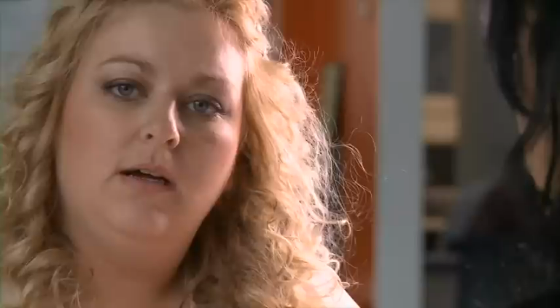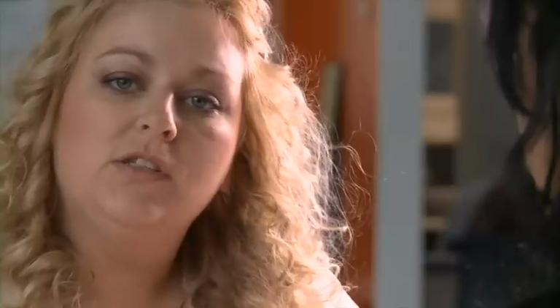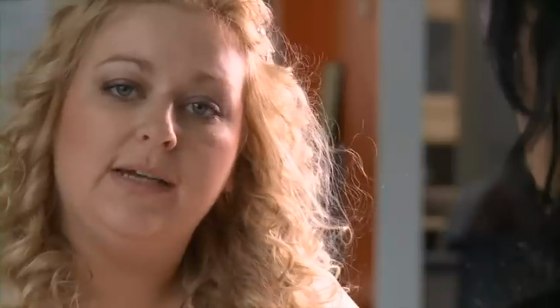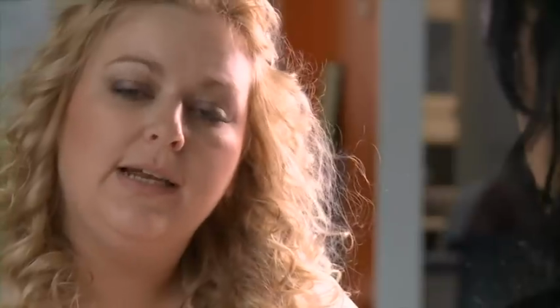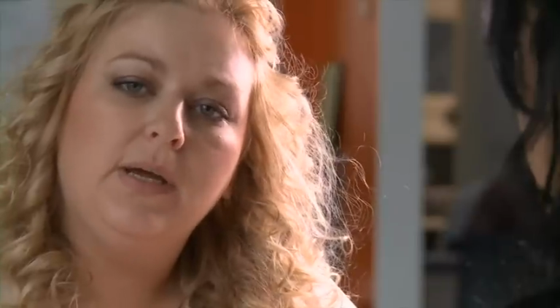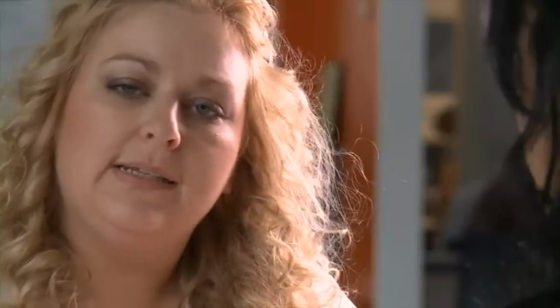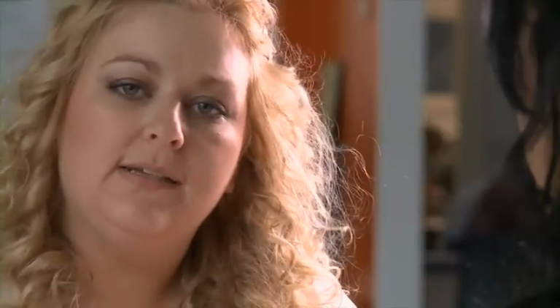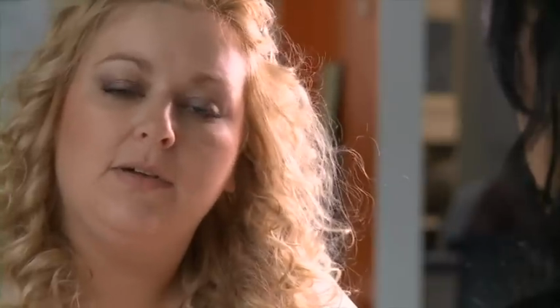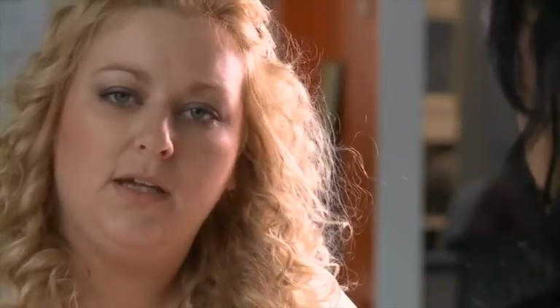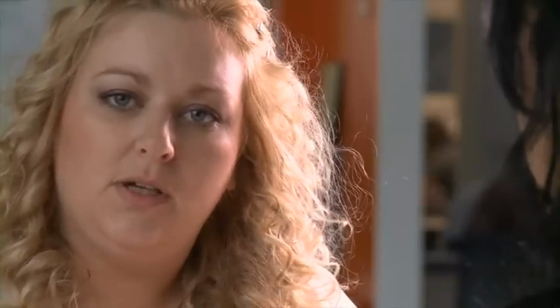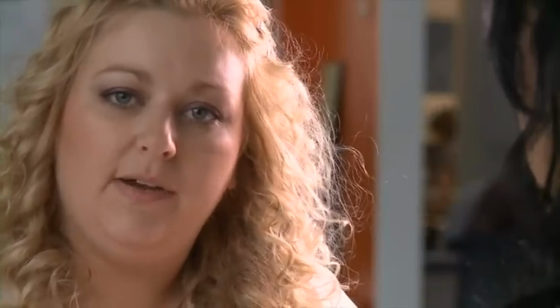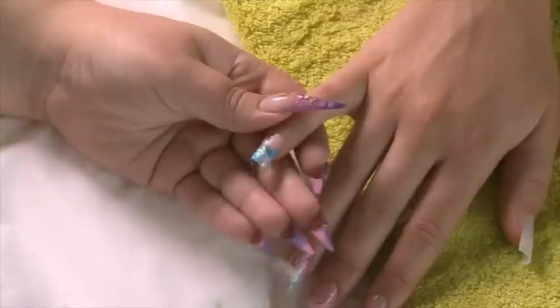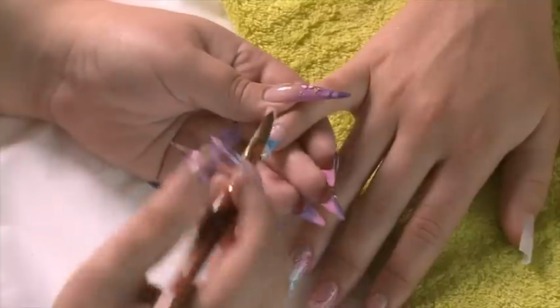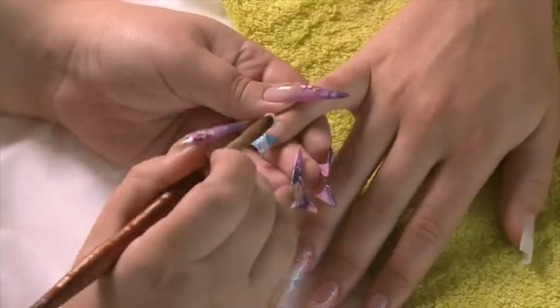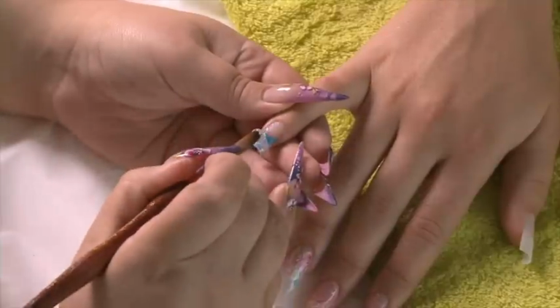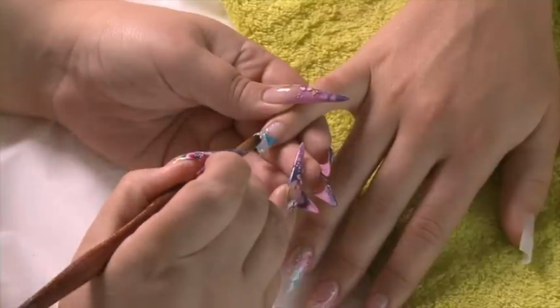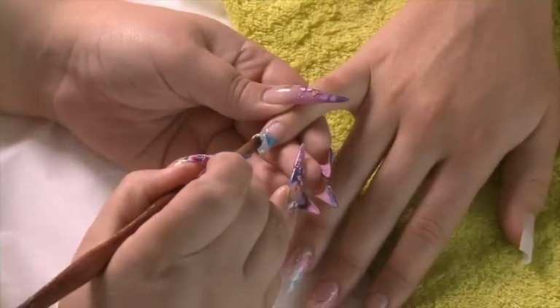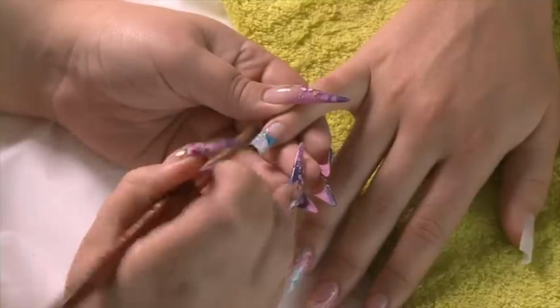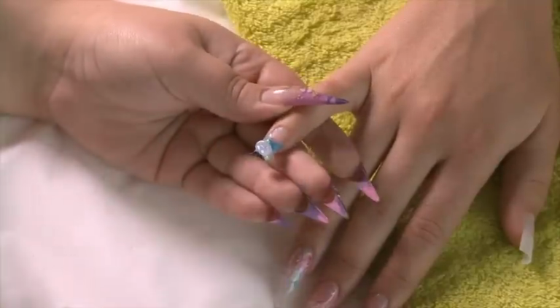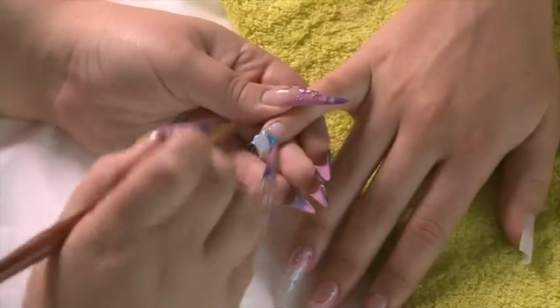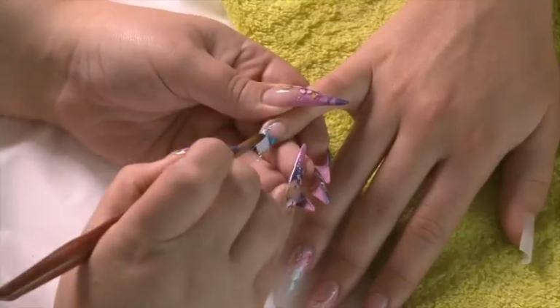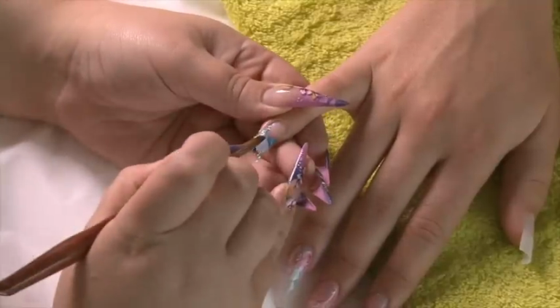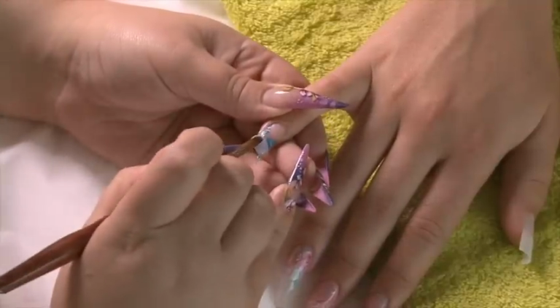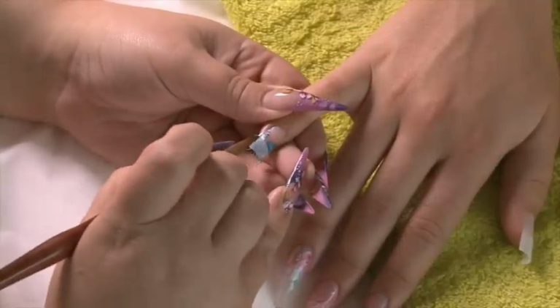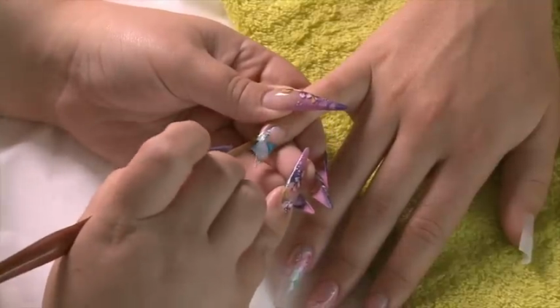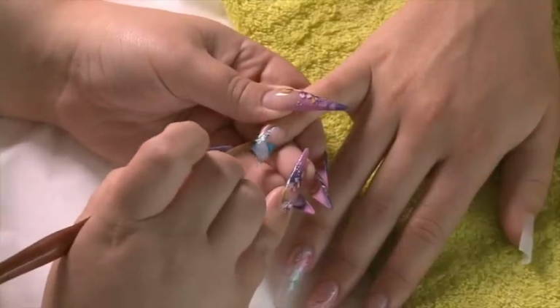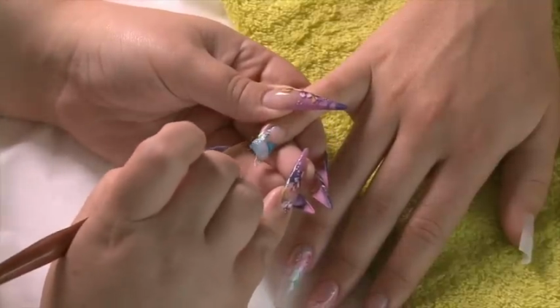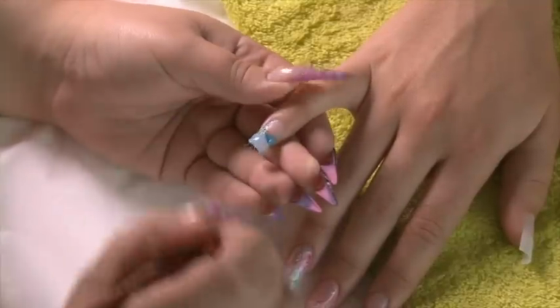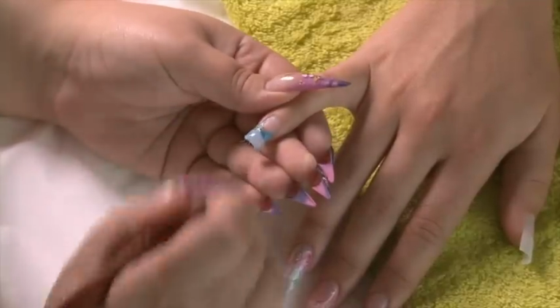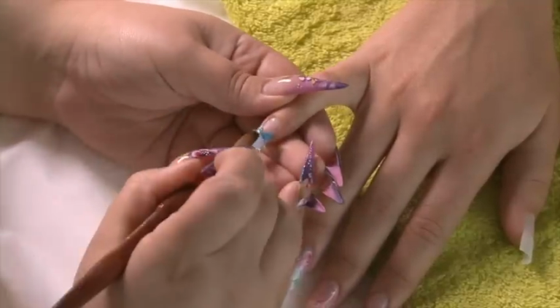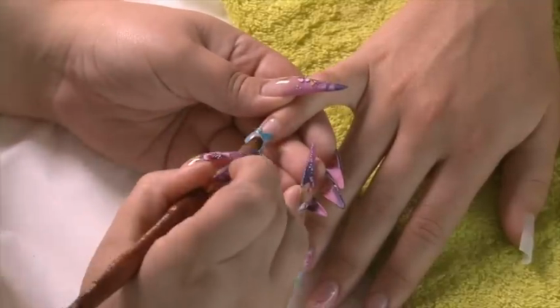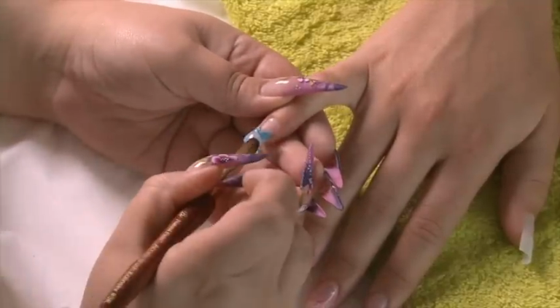I've also added a little bit of glitter down near the cuticle area. We're going to coat this whole nail now in clear acrylic — not pink acrylic because we're using blue tones — so clear acrylic.